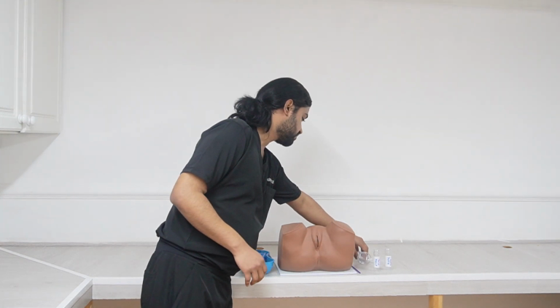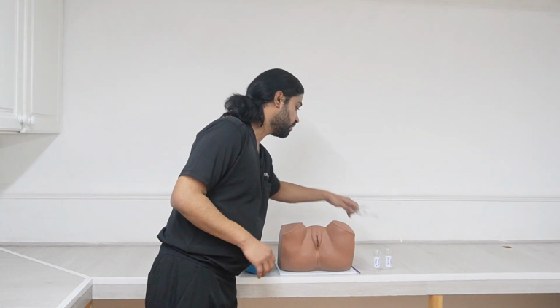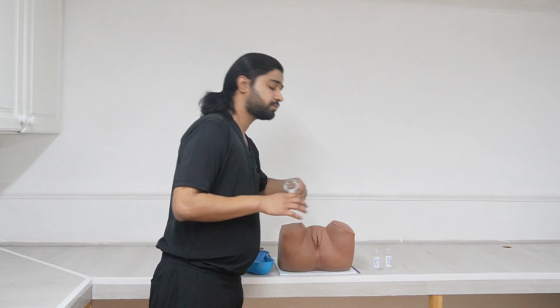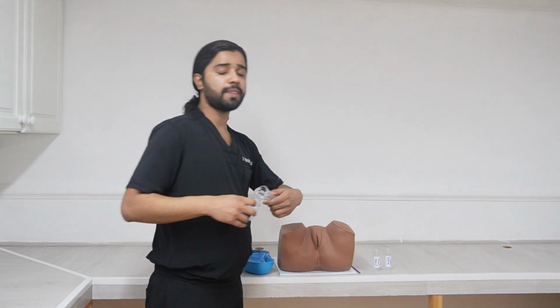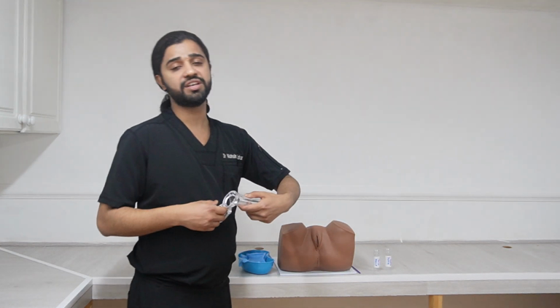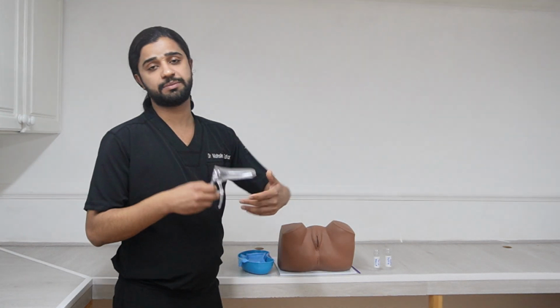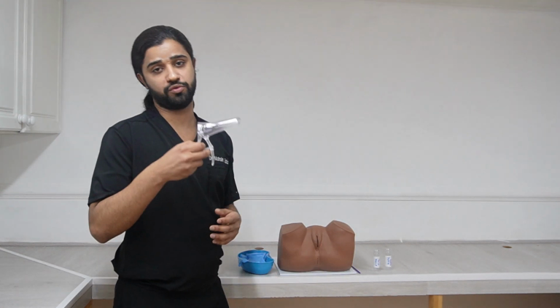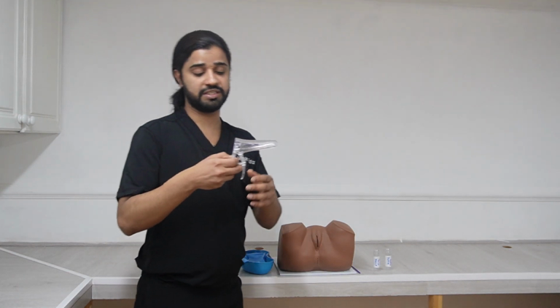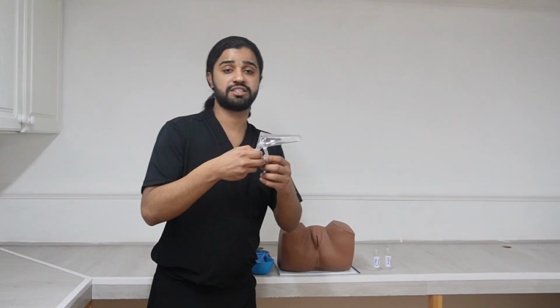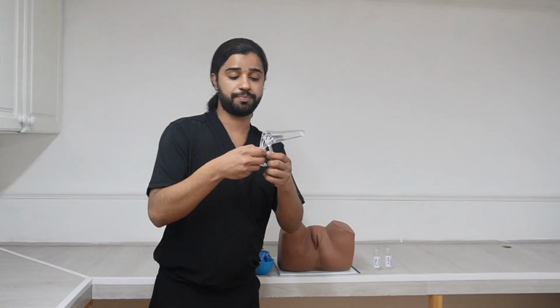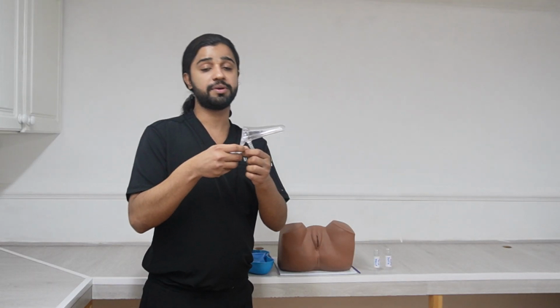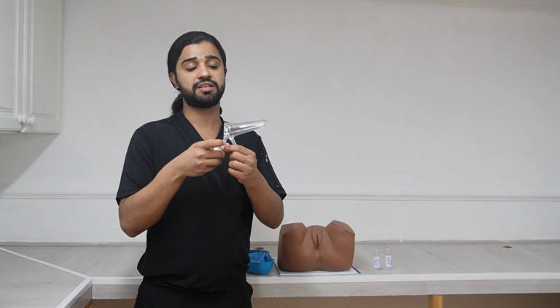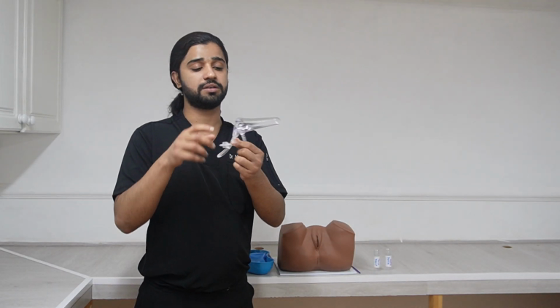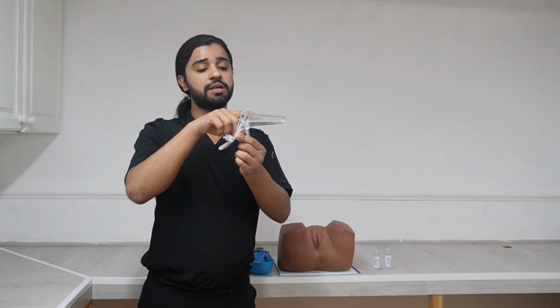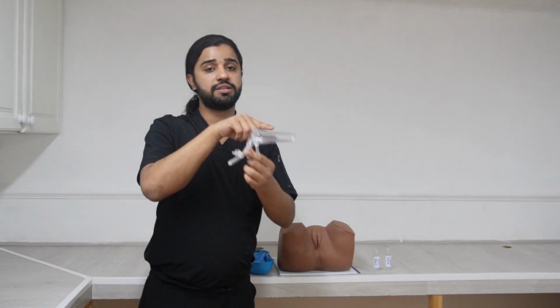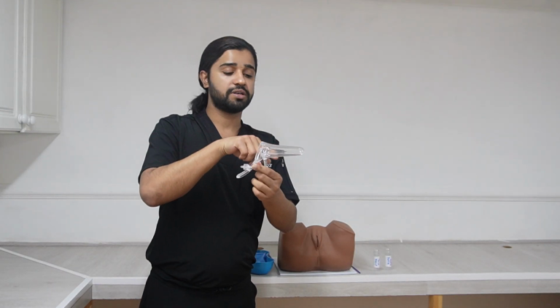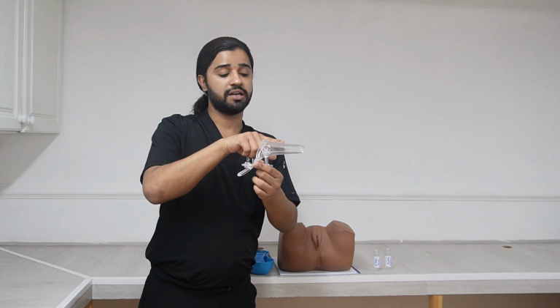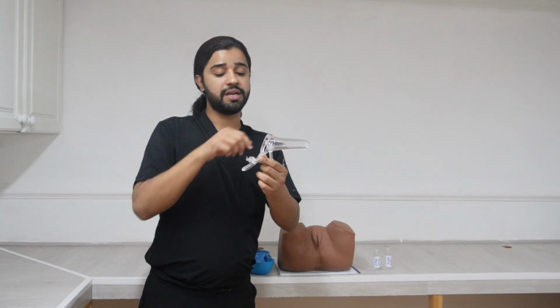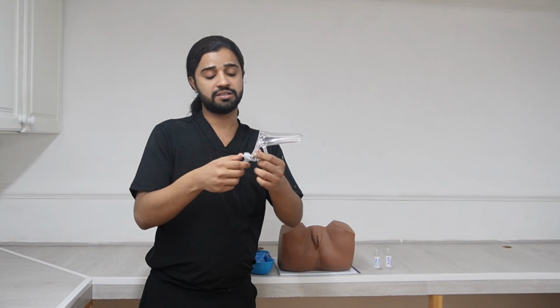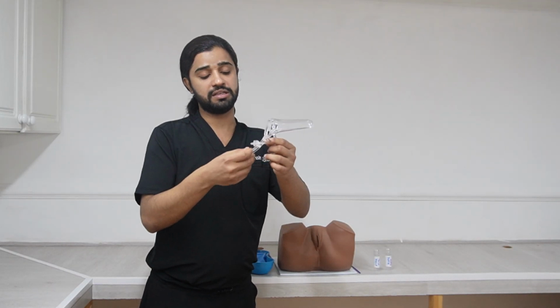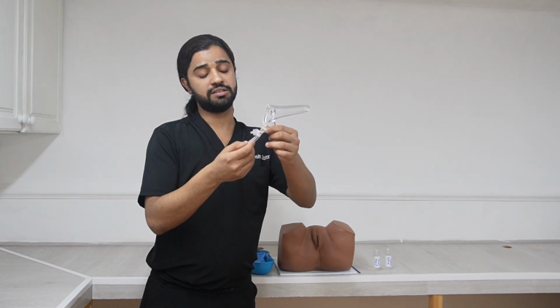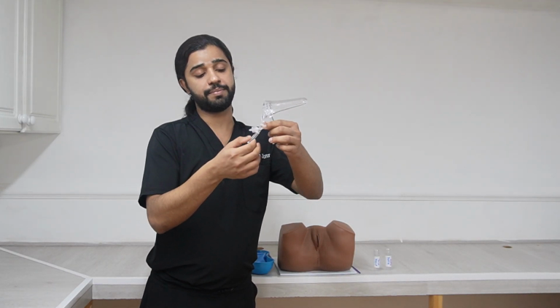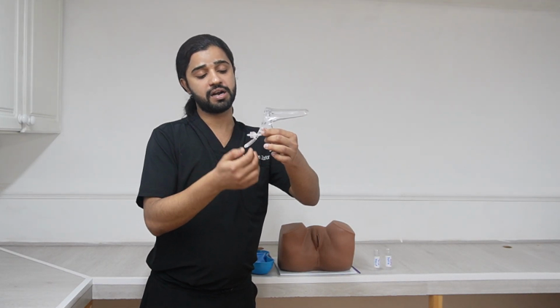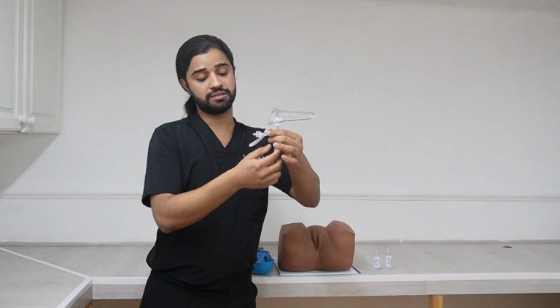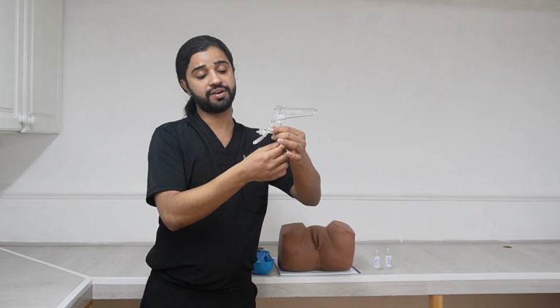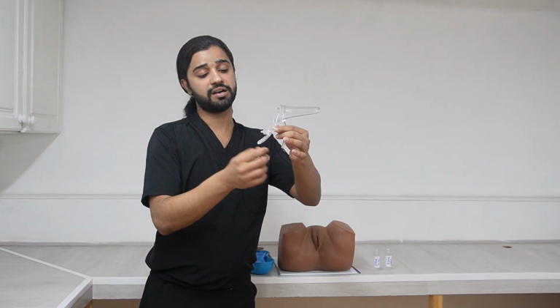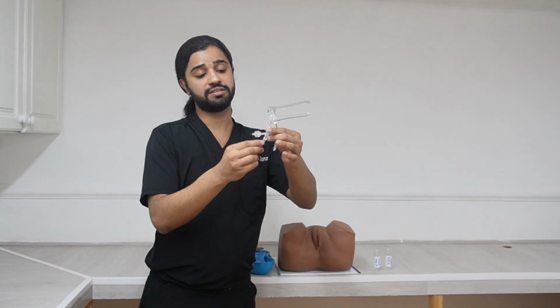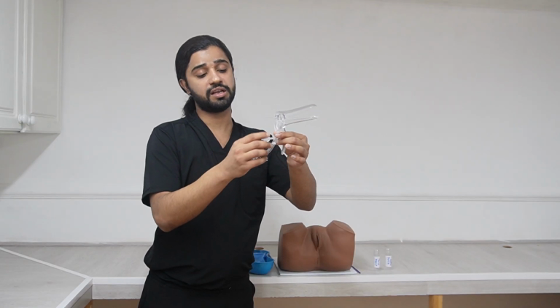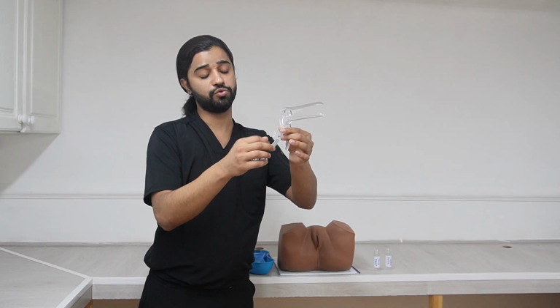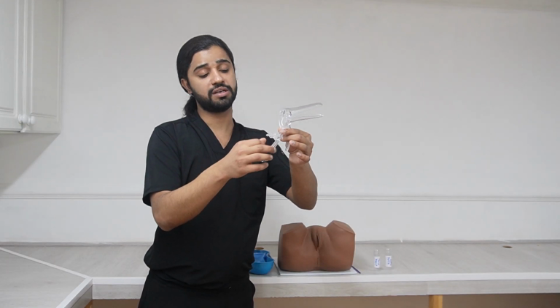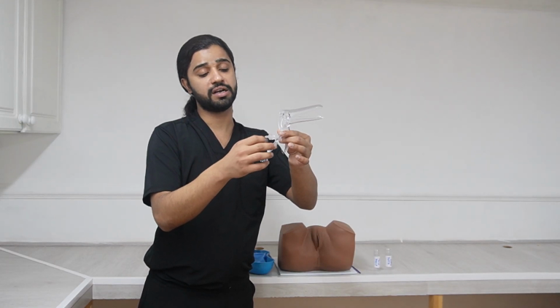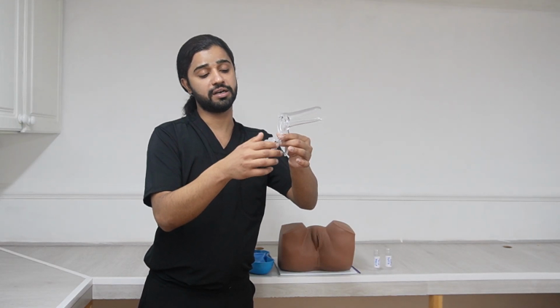First of all we need this speculum. This is a Cusco speculum. It has three parts: these two are the blades, then this is the back handle, this is the front handle, and this is the loosening and tightening nut.